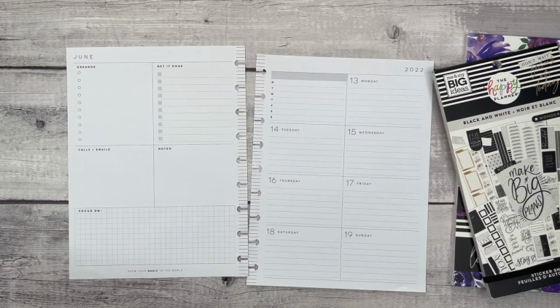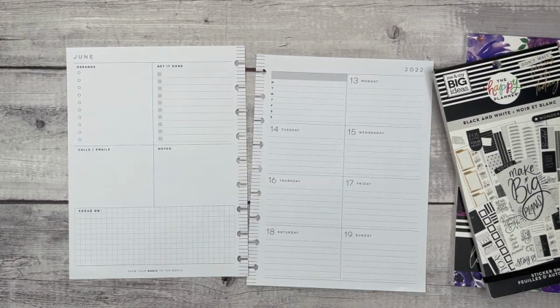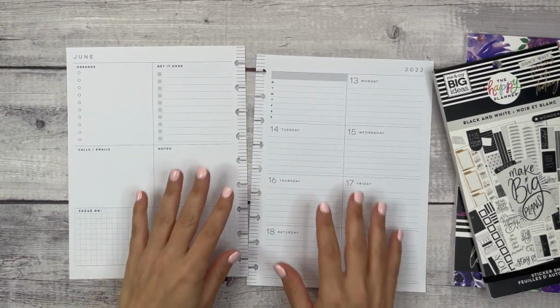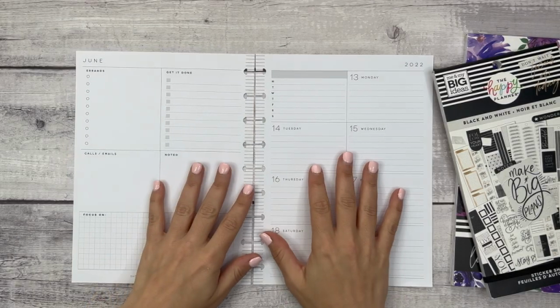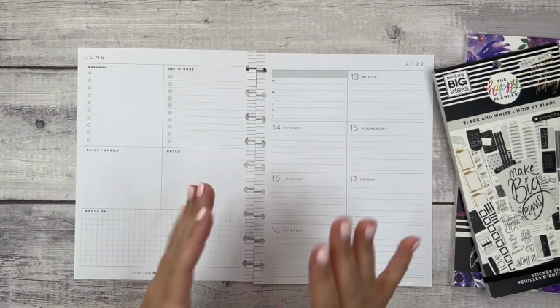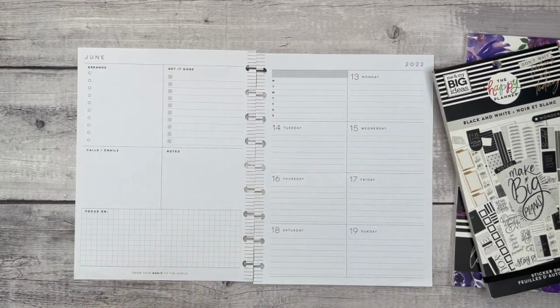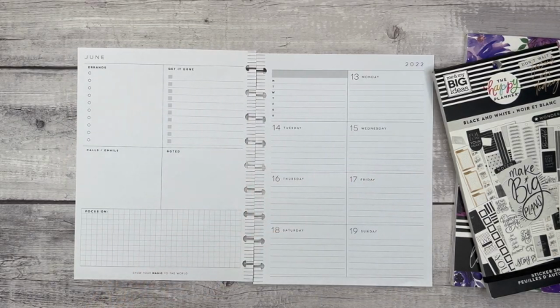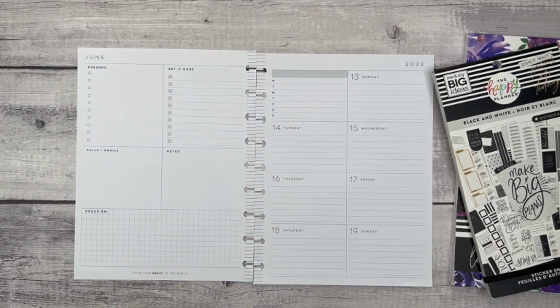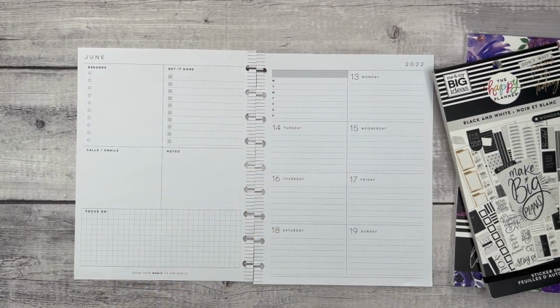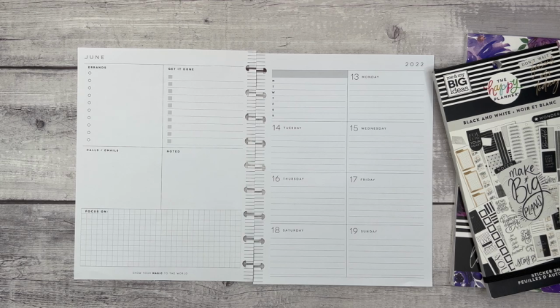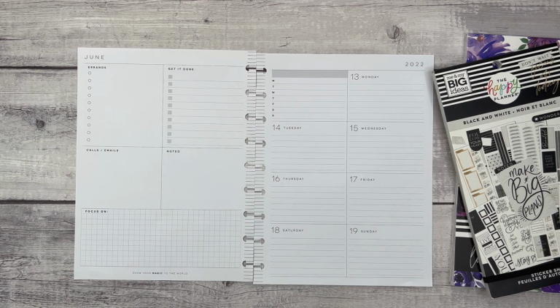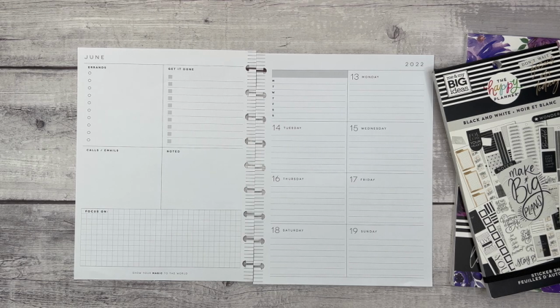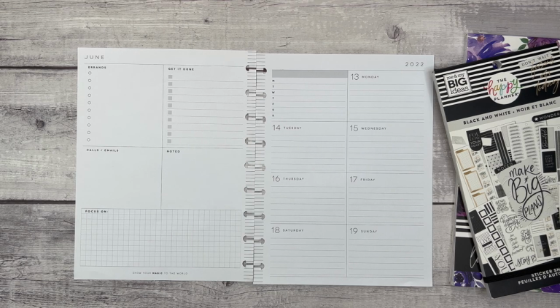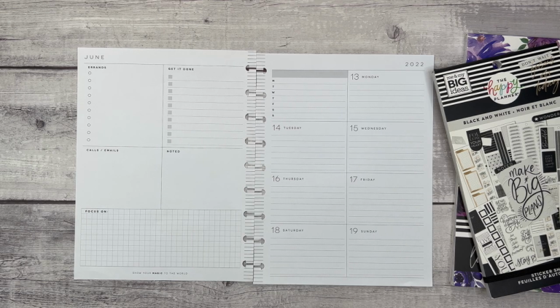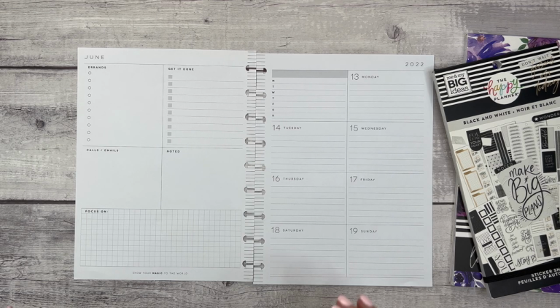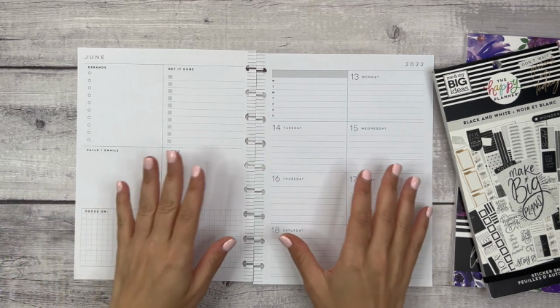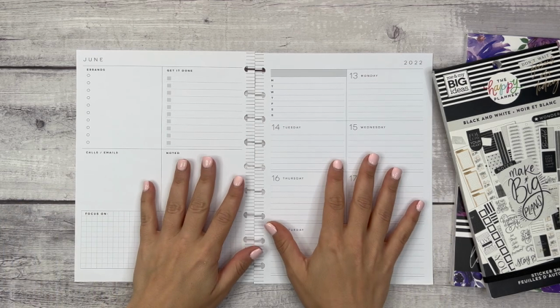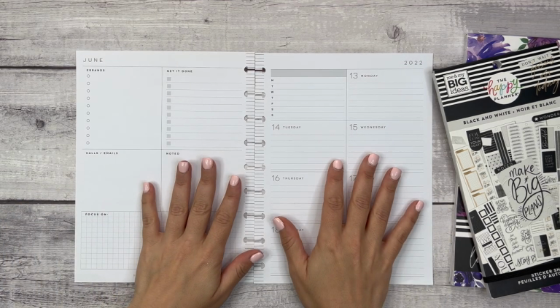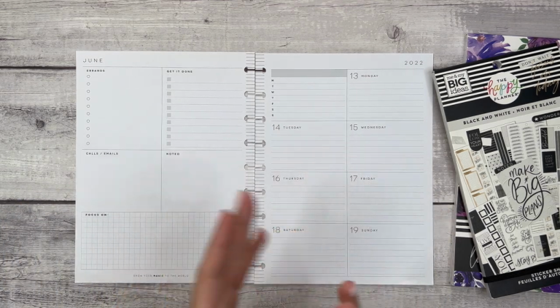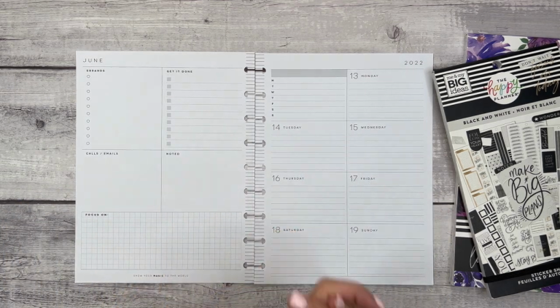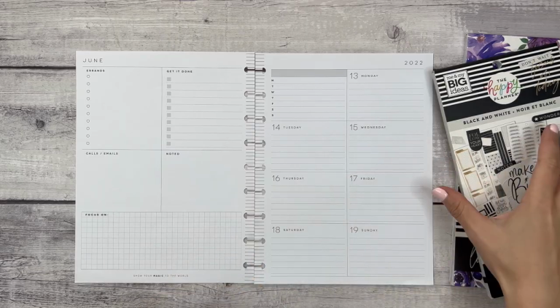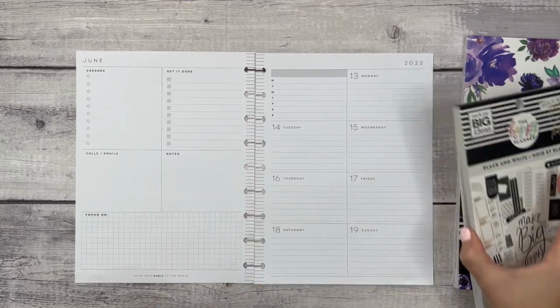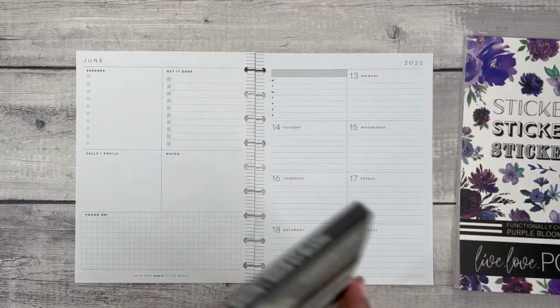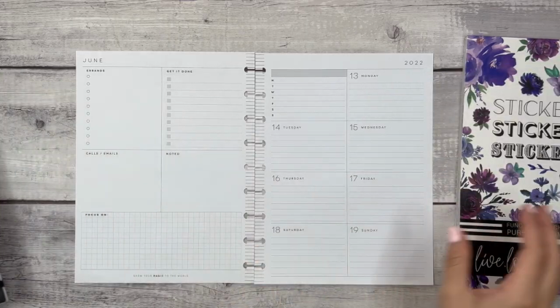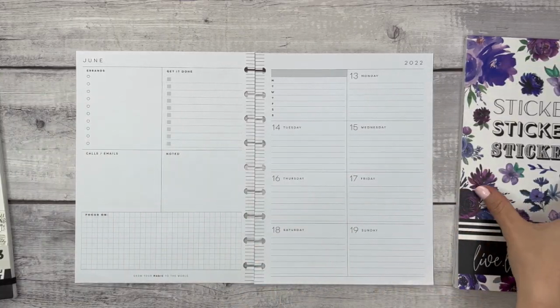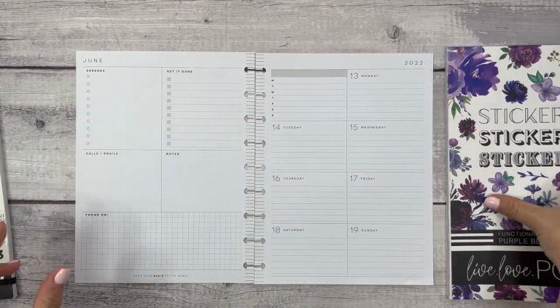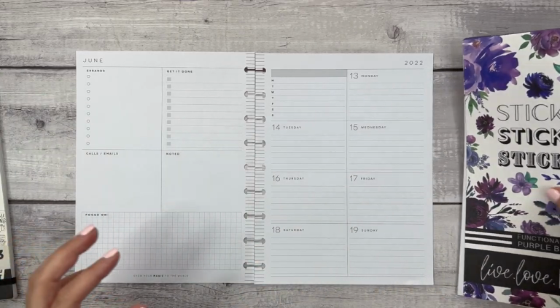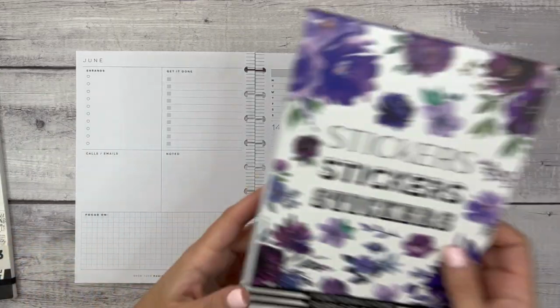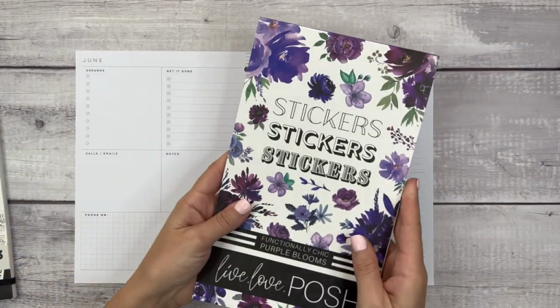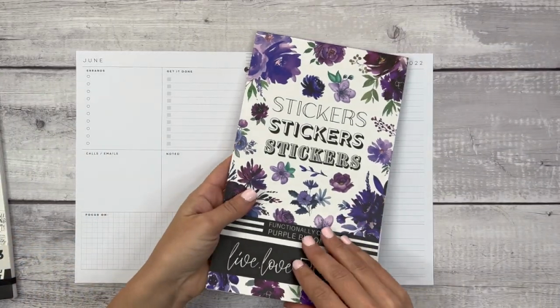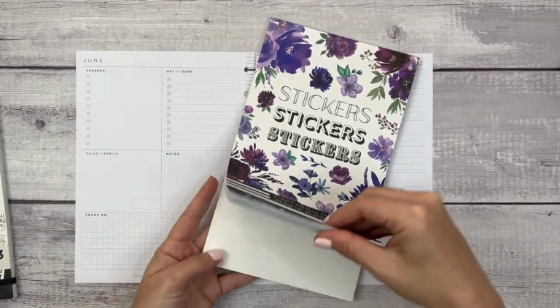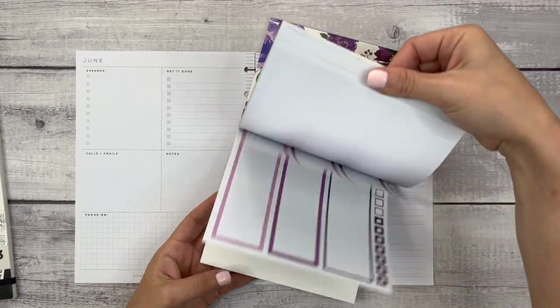Hi everyone, welcome to another Plan With Me video. This is Elise, Plan With Elise, and today we are planning in my dashboard Happy Planner for the week of June 13th through 19th. I pulled out these purple Live Love Posh stickers — Functionally Chic purple blooms.